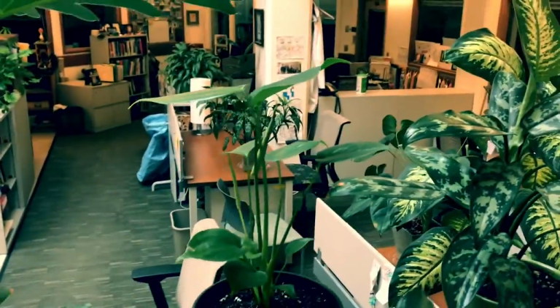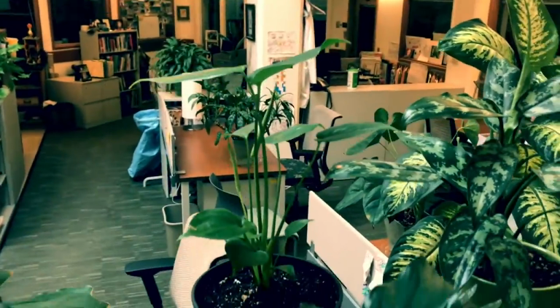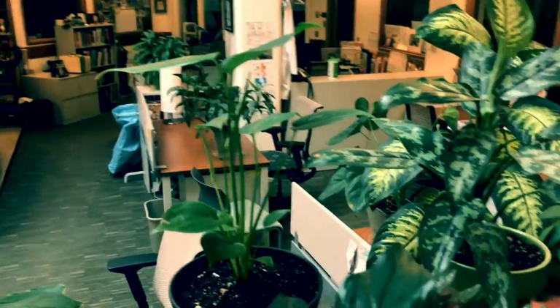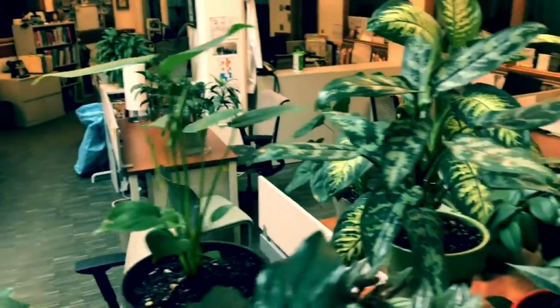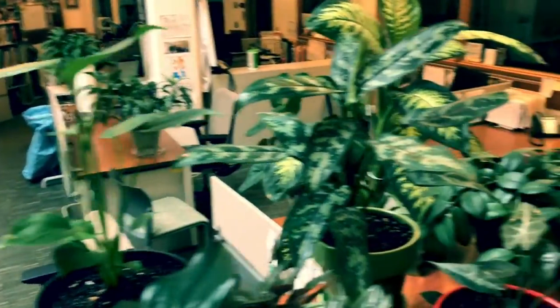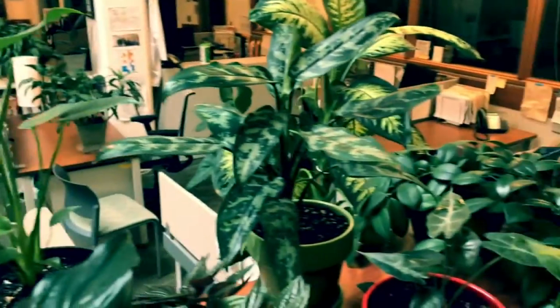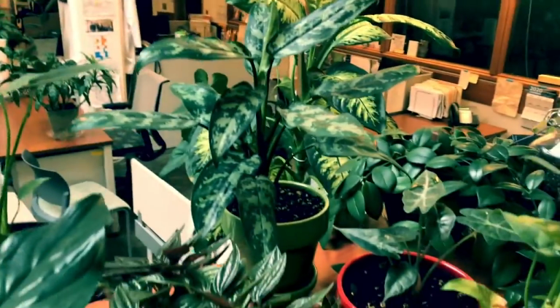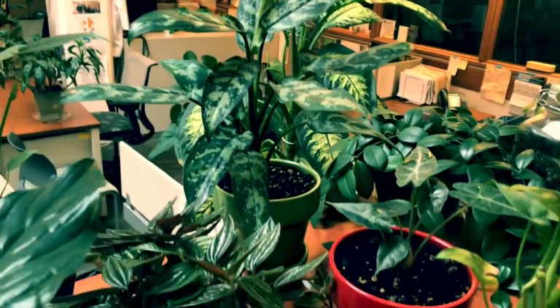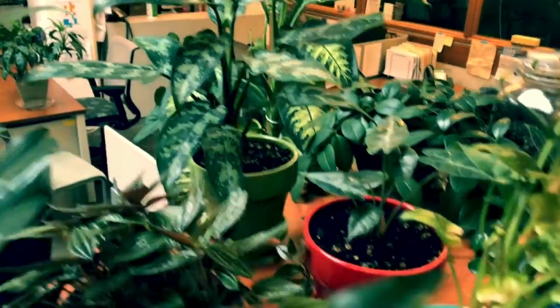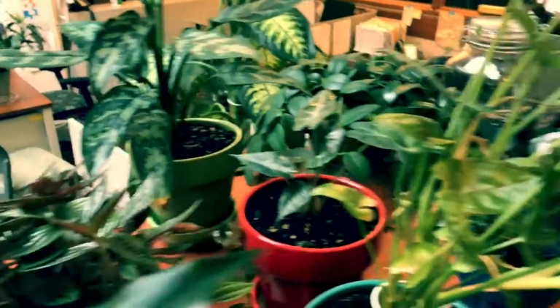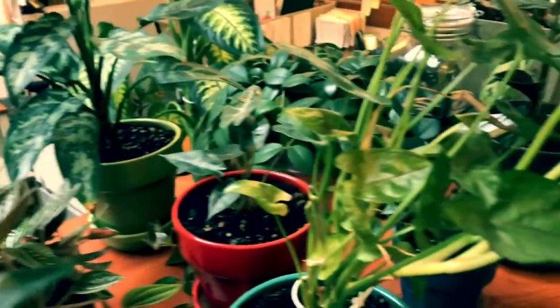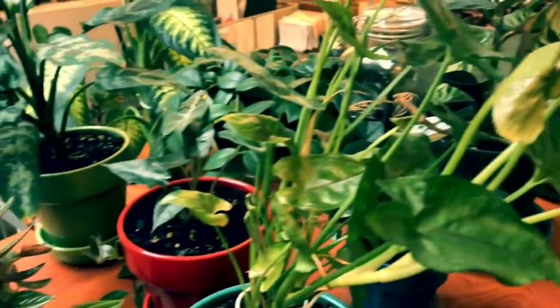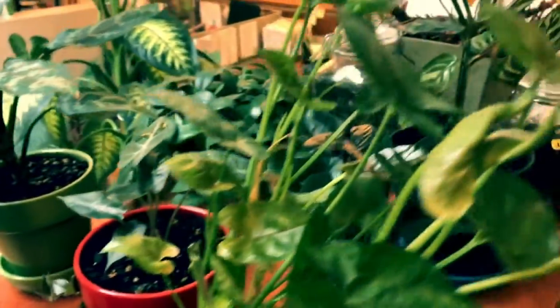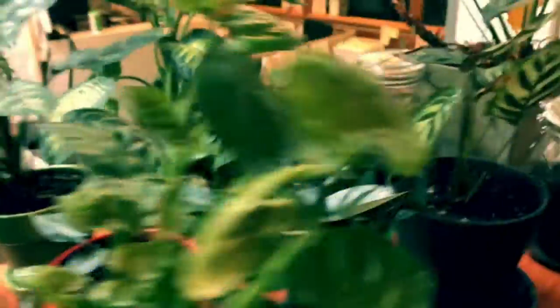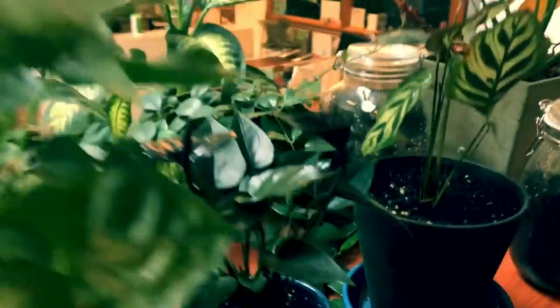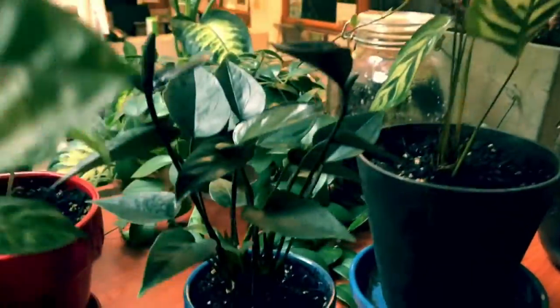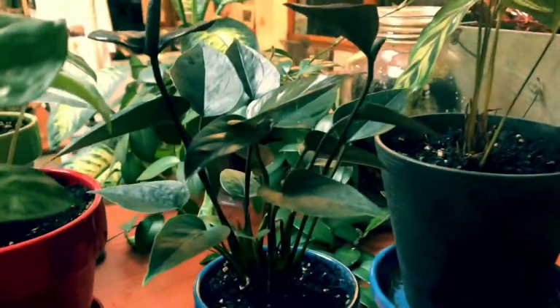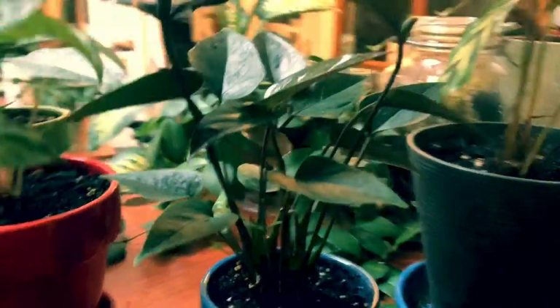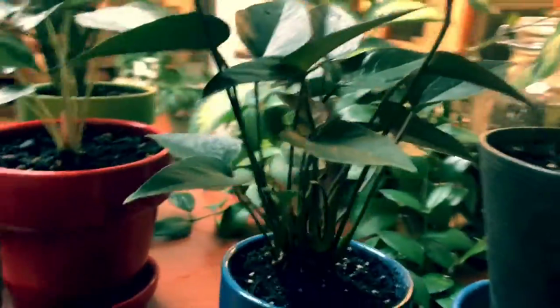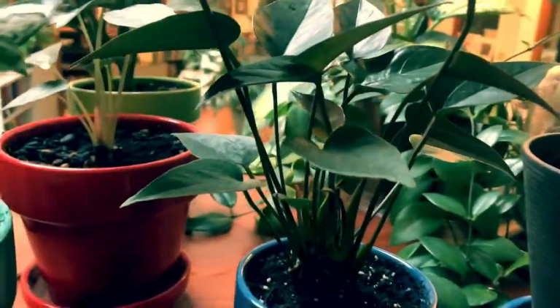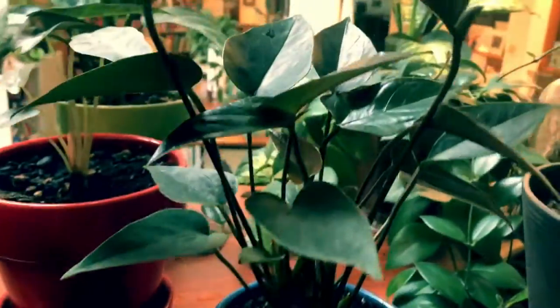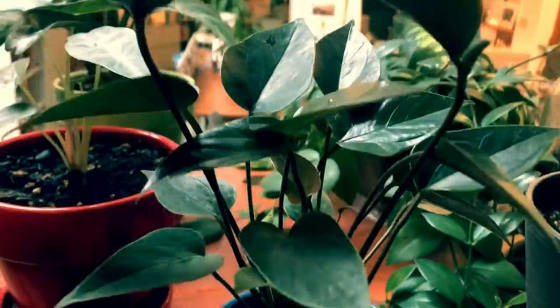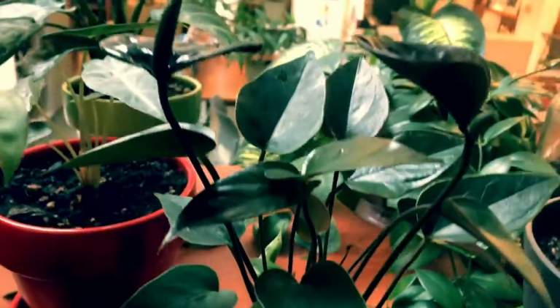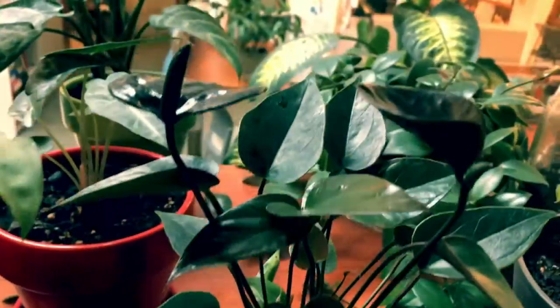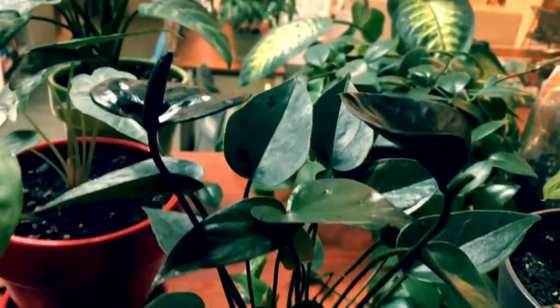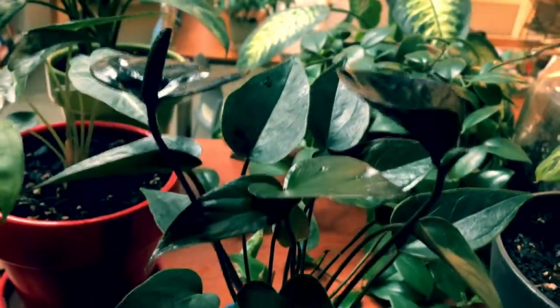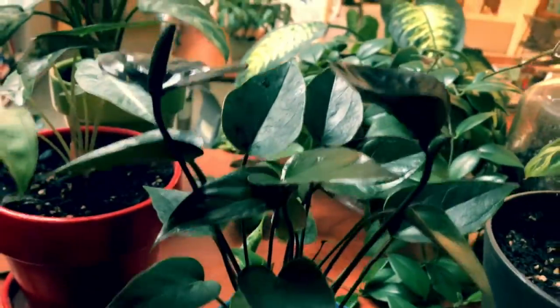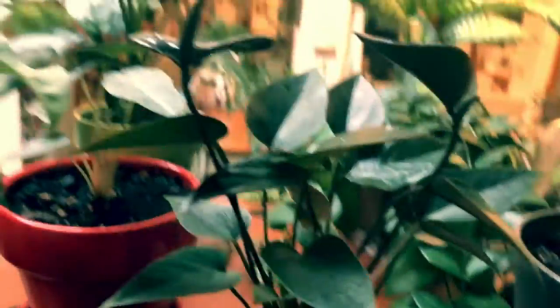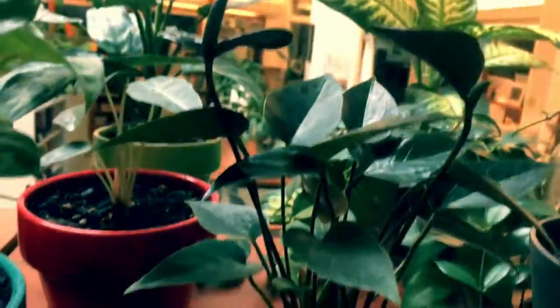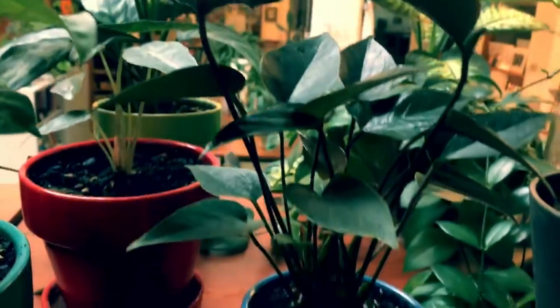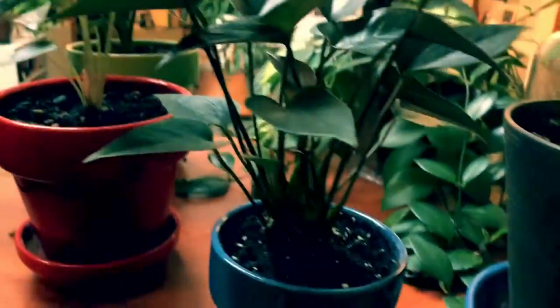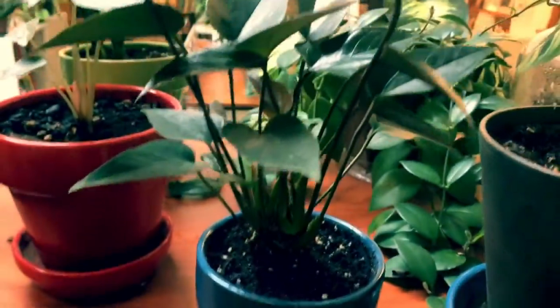There's another monstera, a pilea, and this is interesting — this is an anthurium with black flowers, which is really unusual.